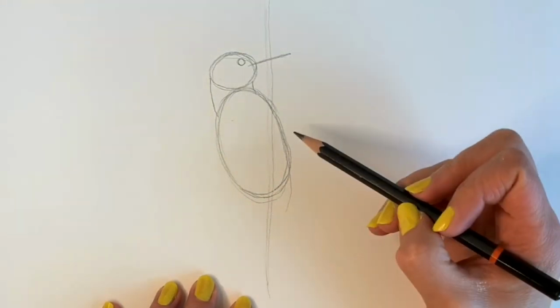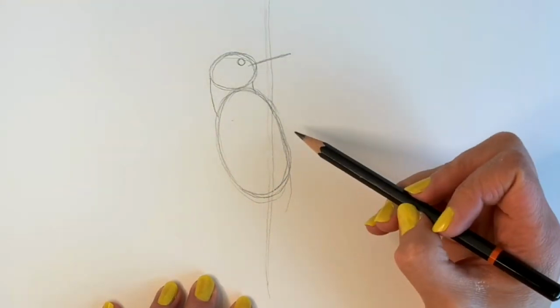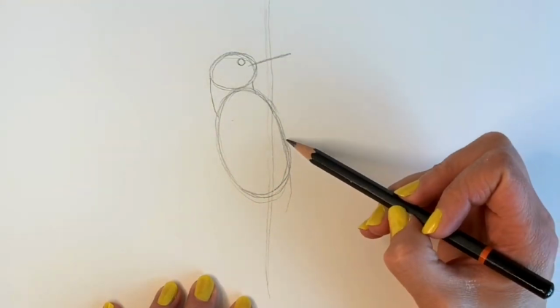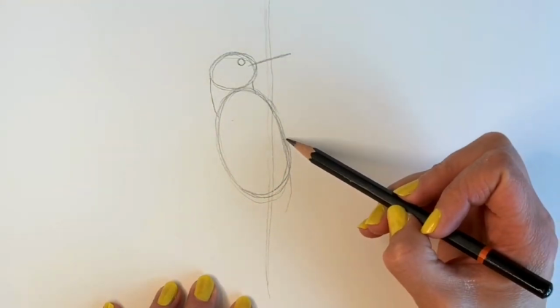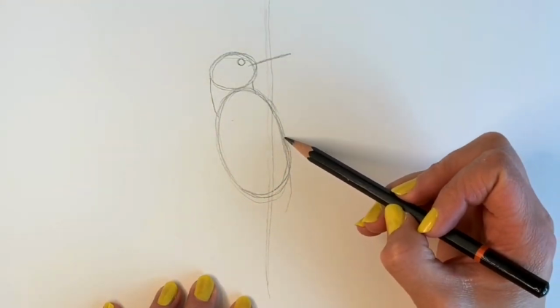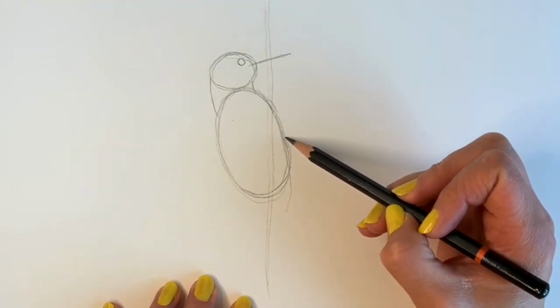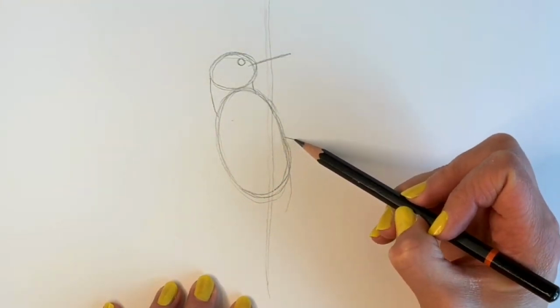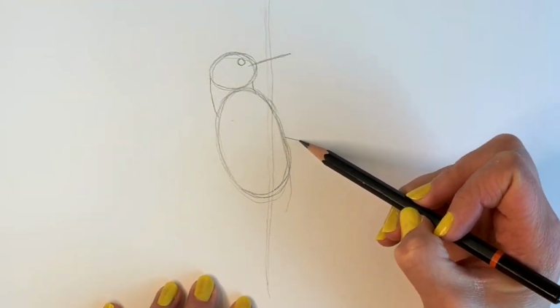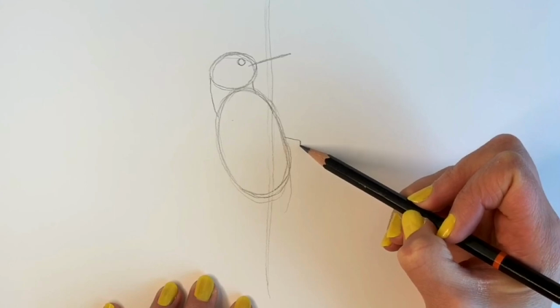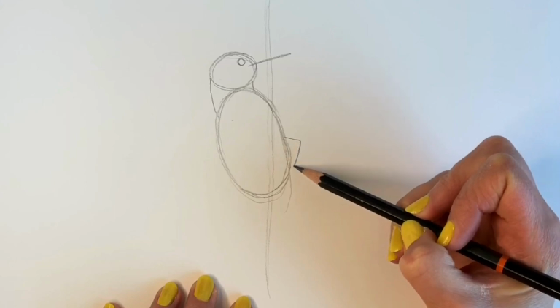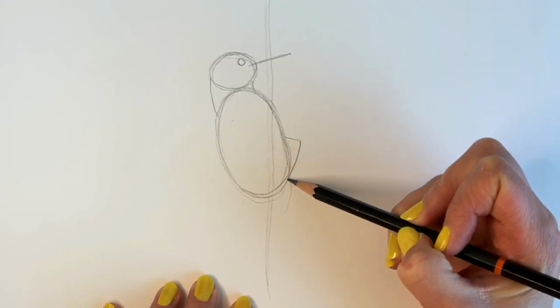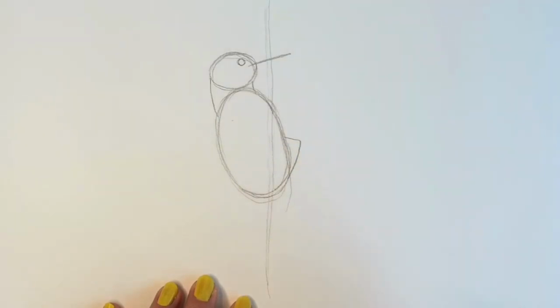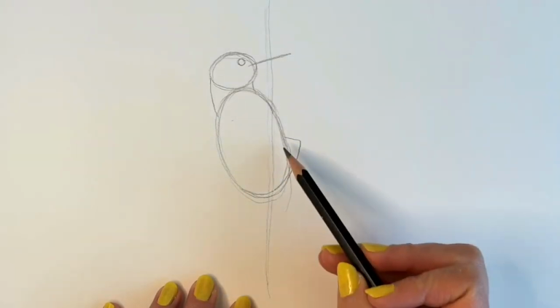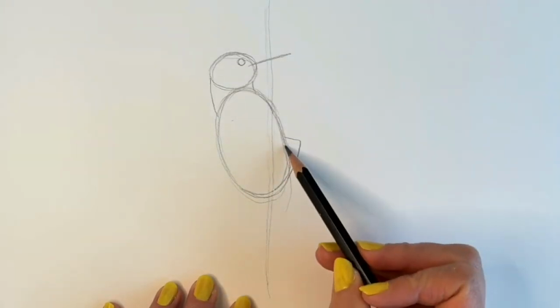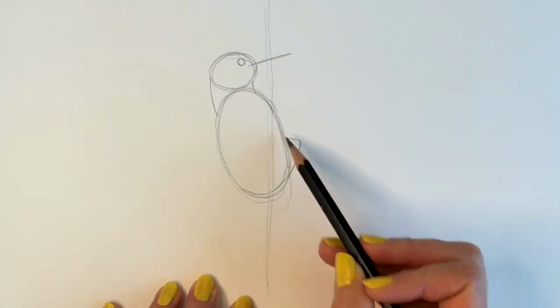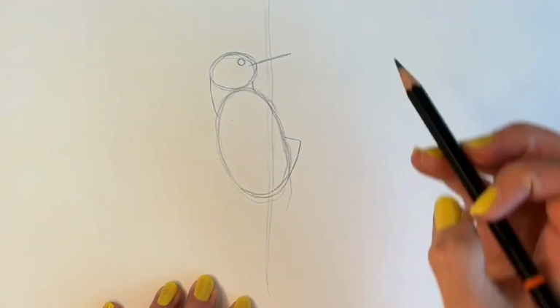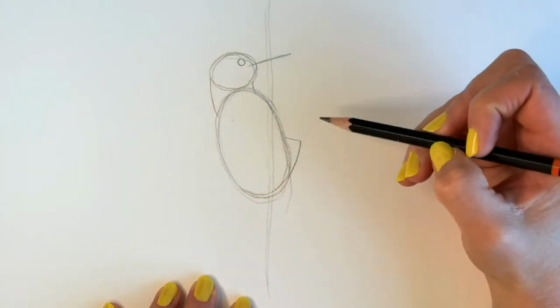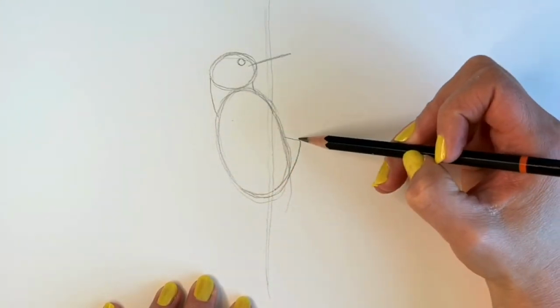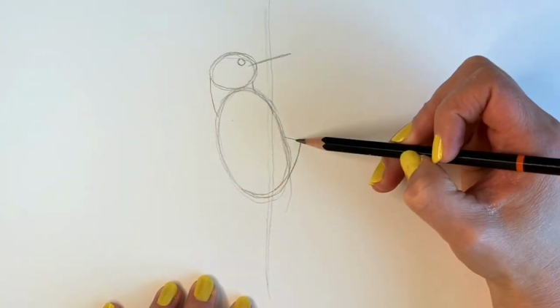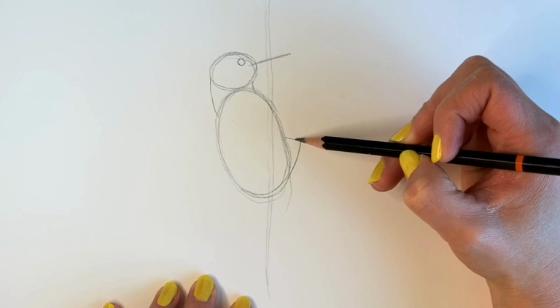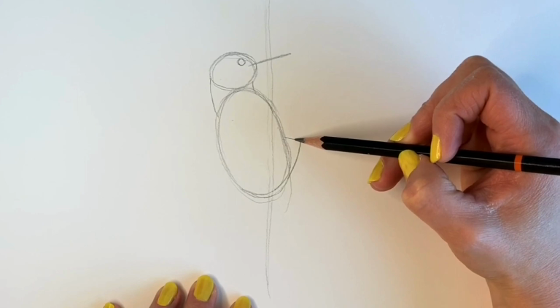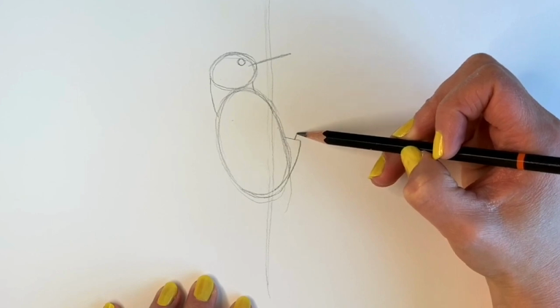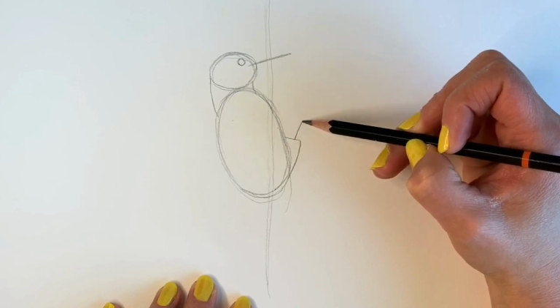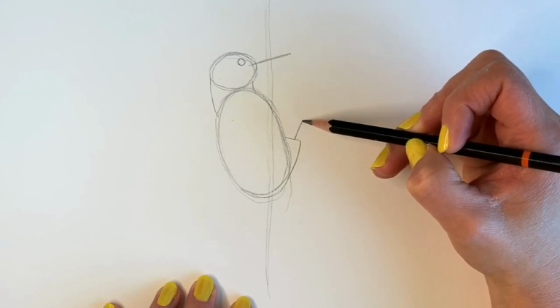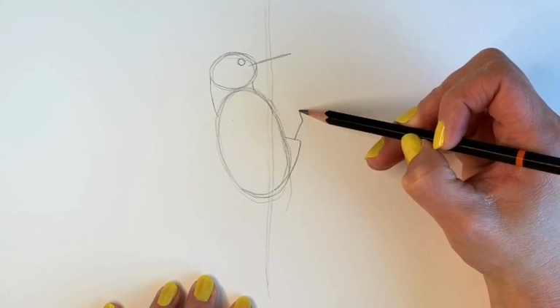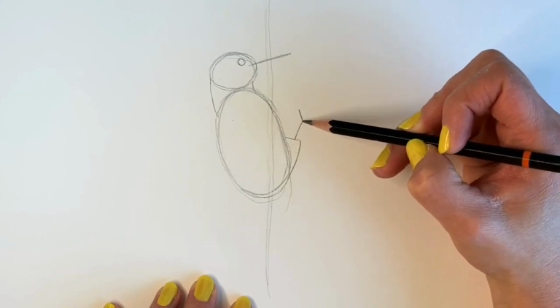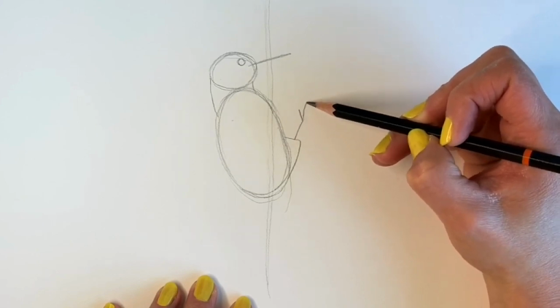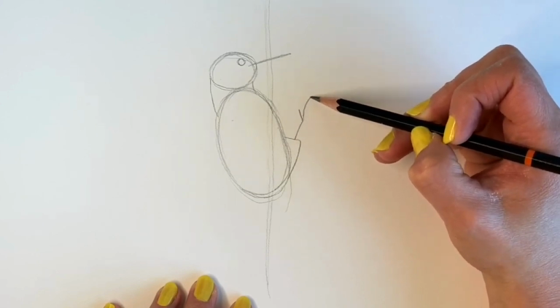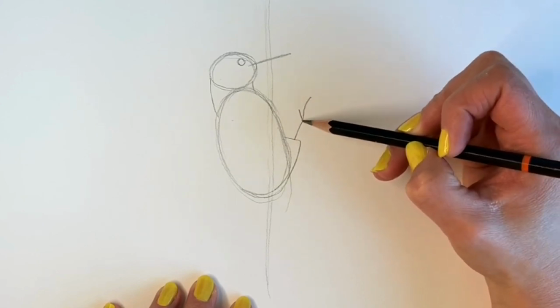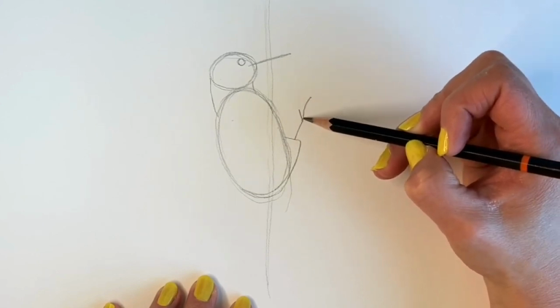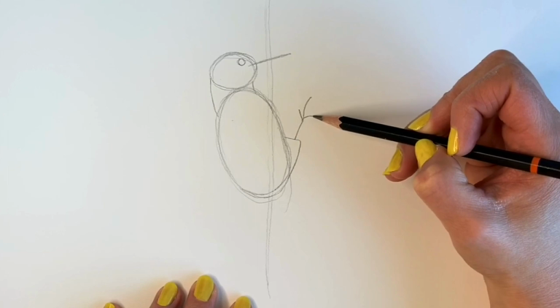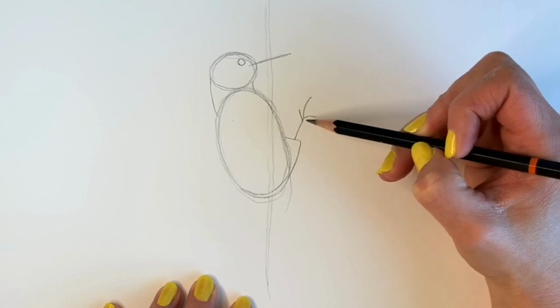I'm going to be drawing the leg, so you just draw a shape coming out like that from the side of this oval shape. Then I'm going to be drawing the foot, which comes out like this — up and round with three little prongs.